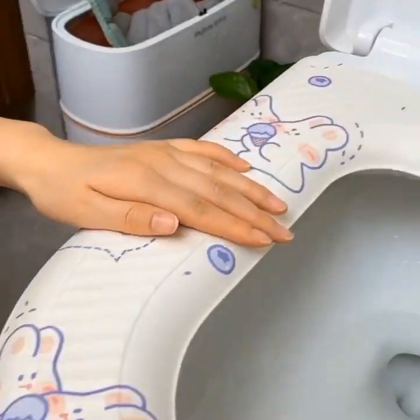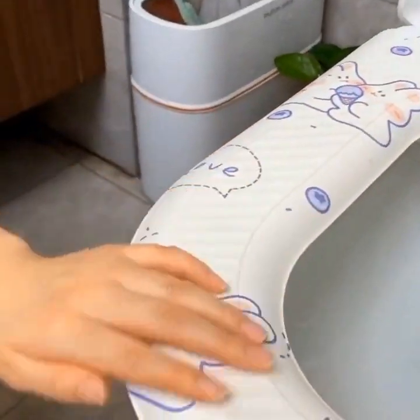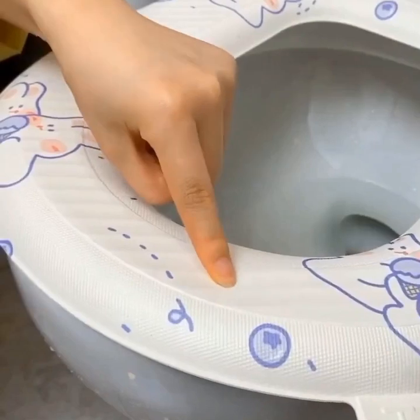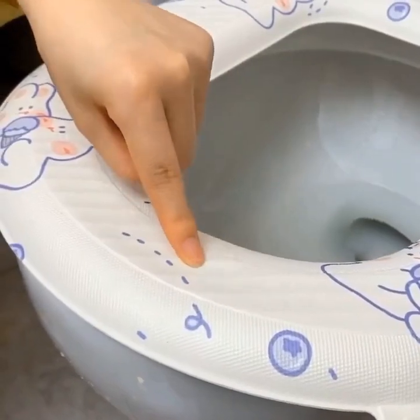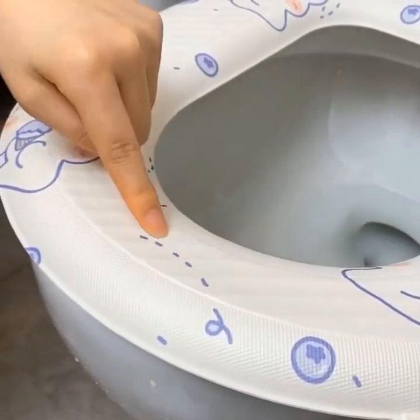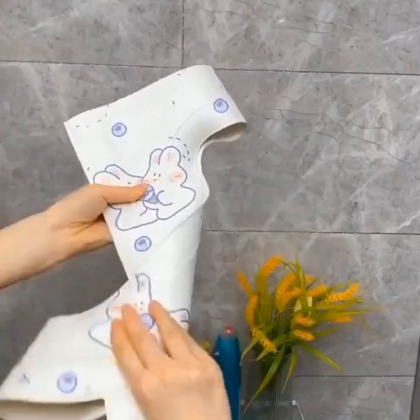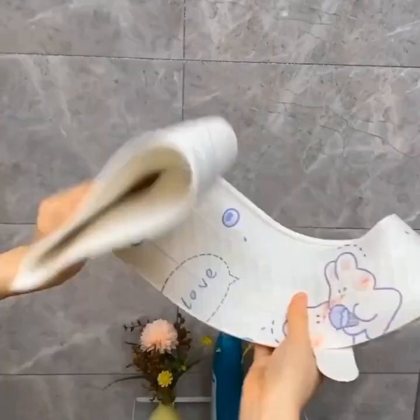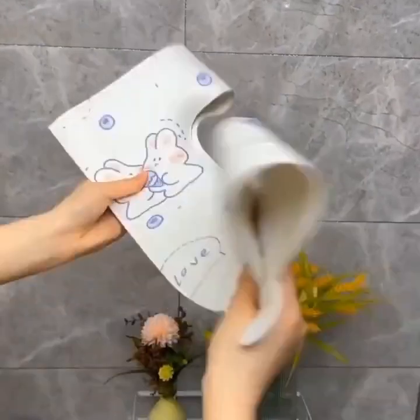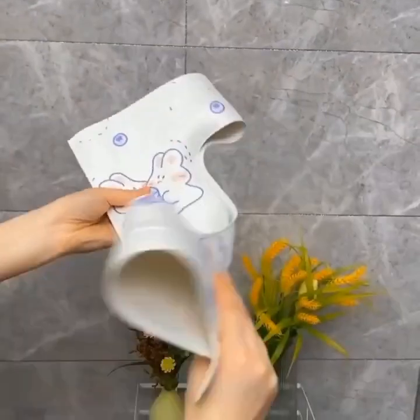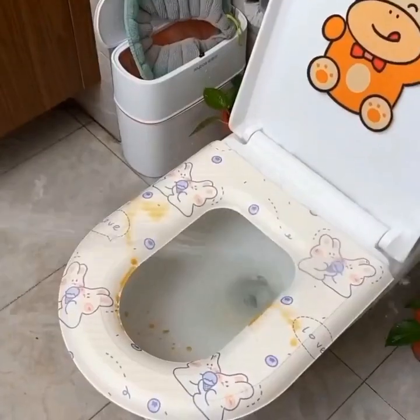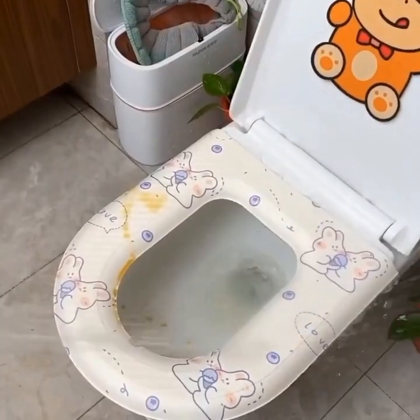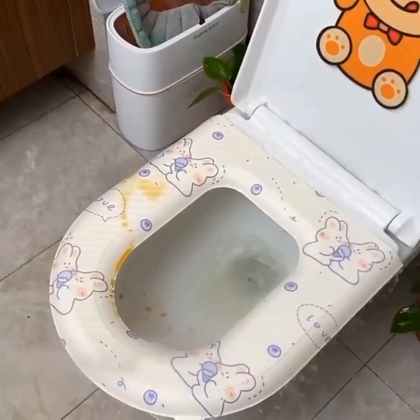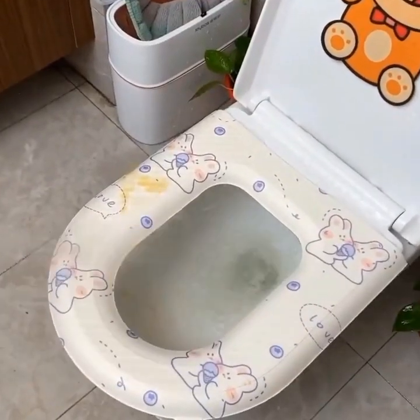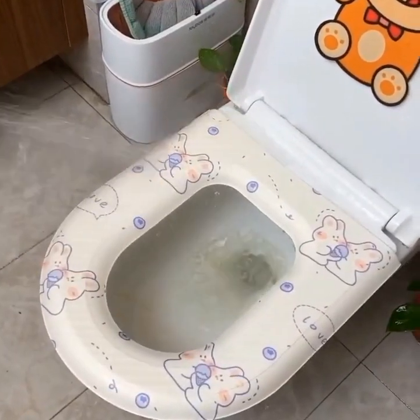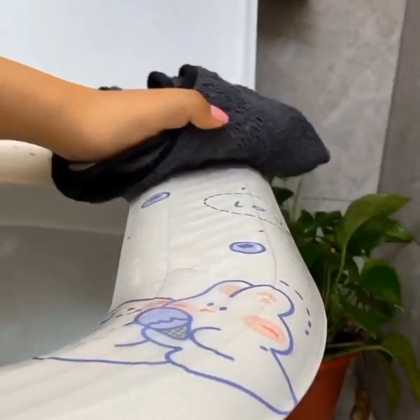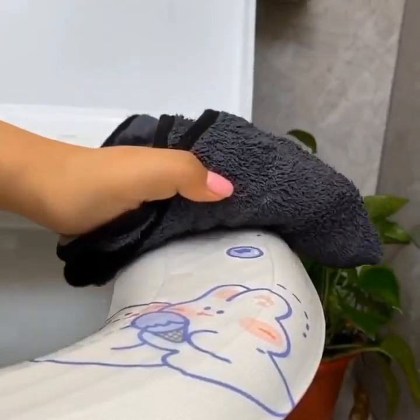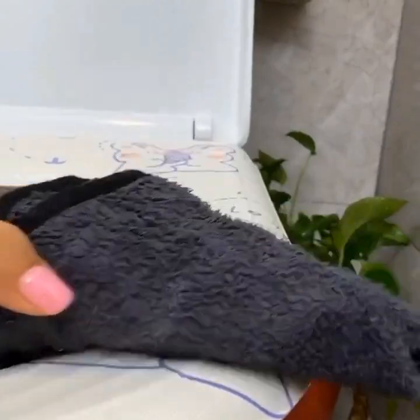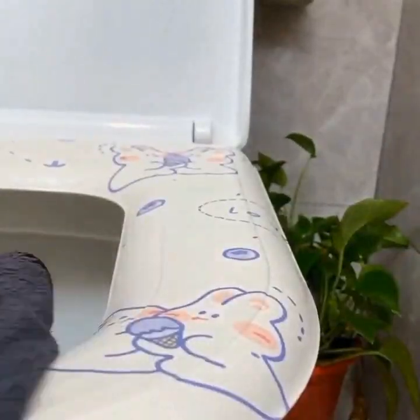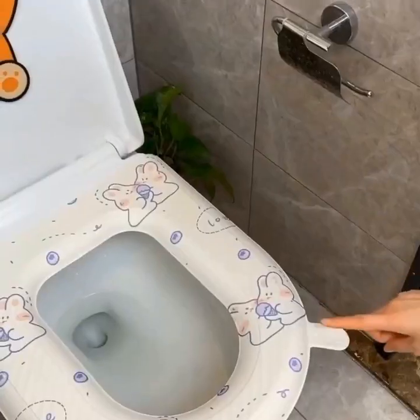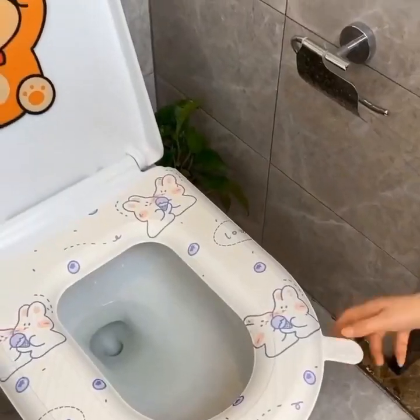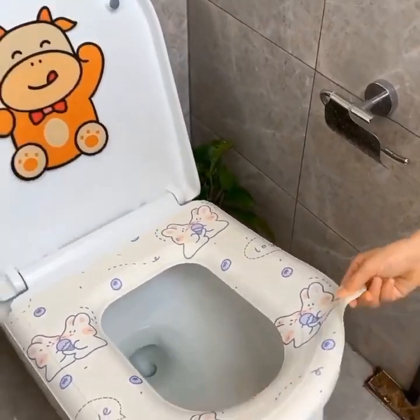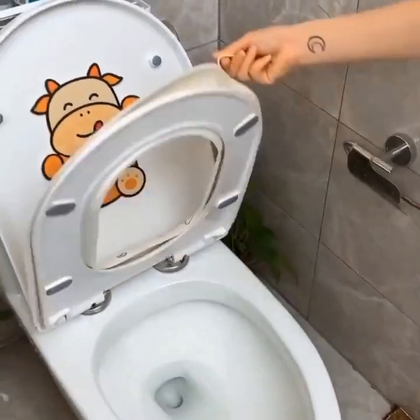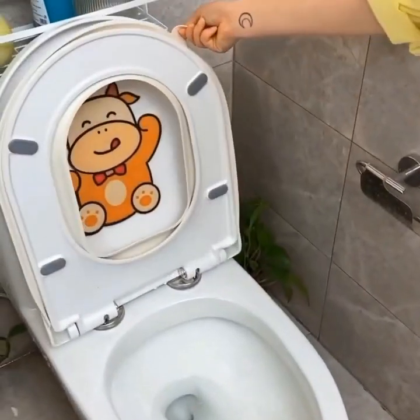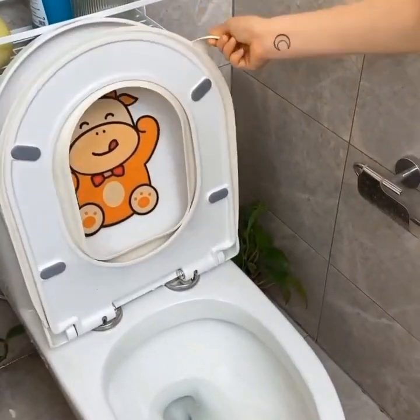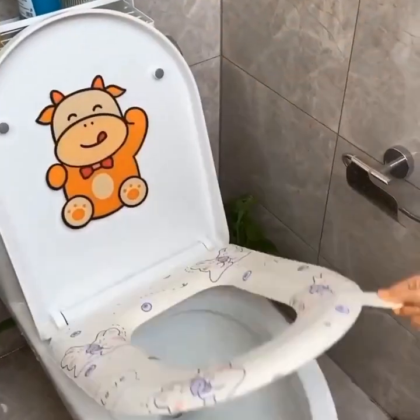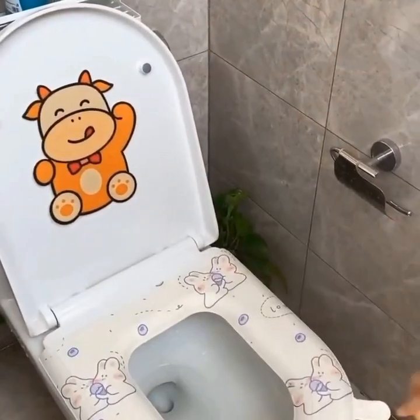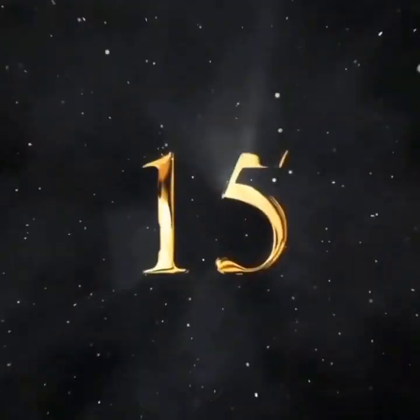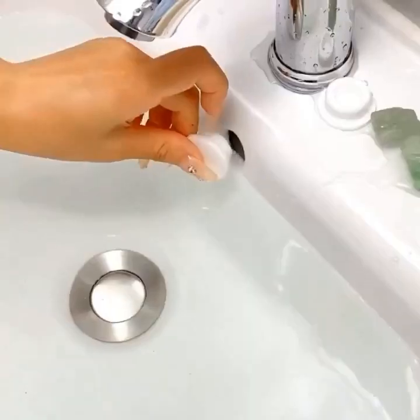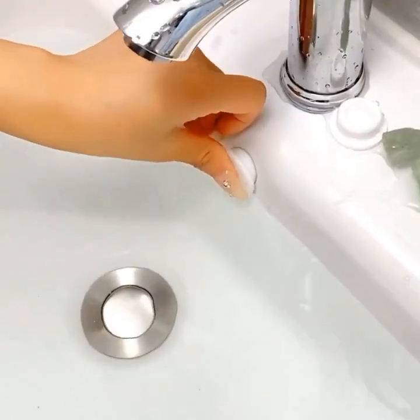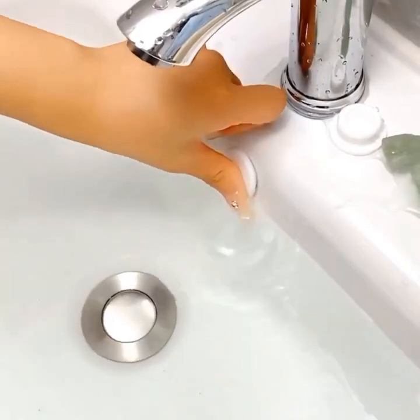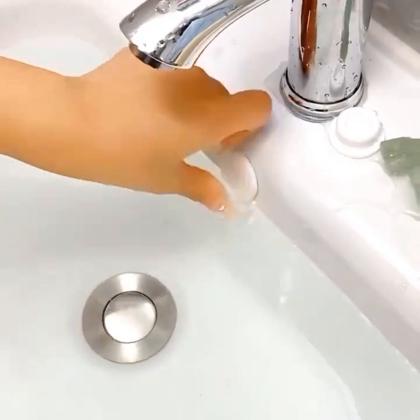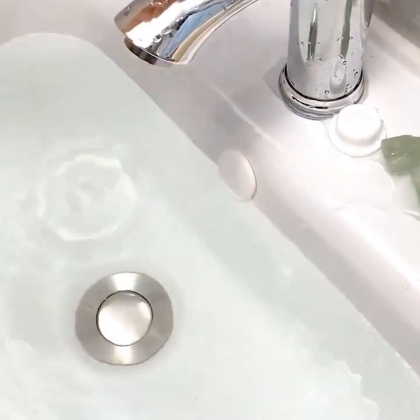Moving on to number 17, we have the Roborock H6 Cordless Vacuum. This lightweight and powerful vacuum cleaner offers impressive suction power and long battery life, making it a convenient cleaning solution.